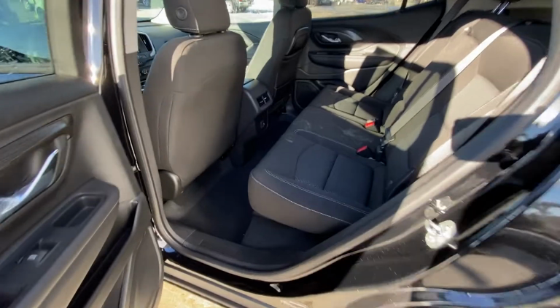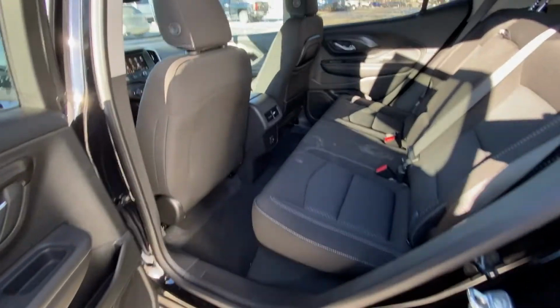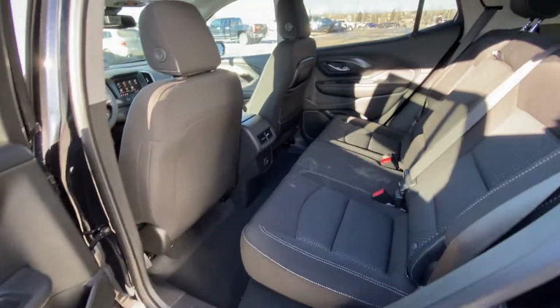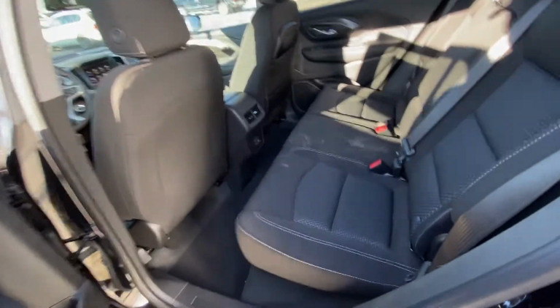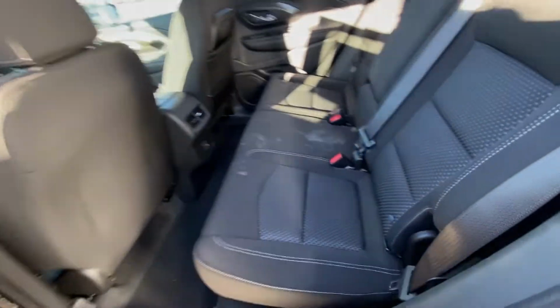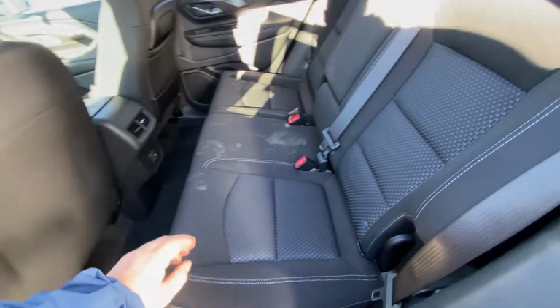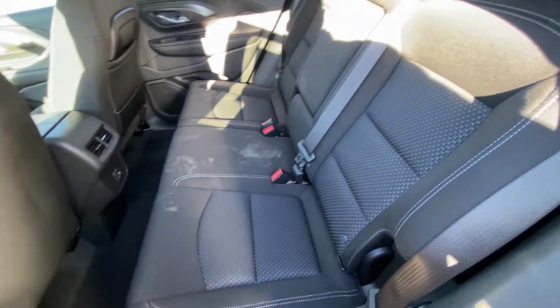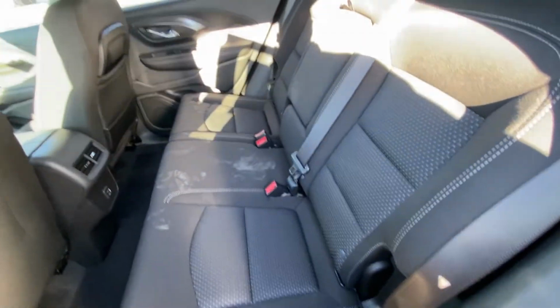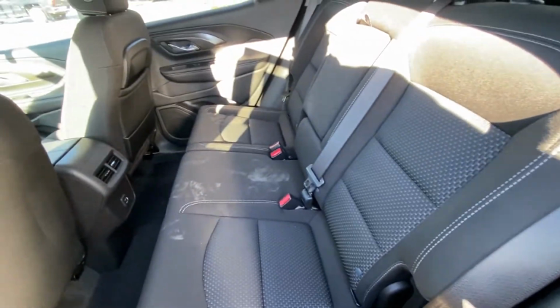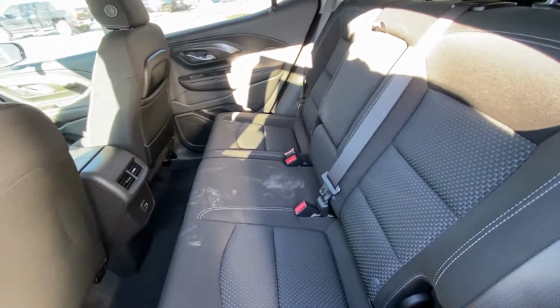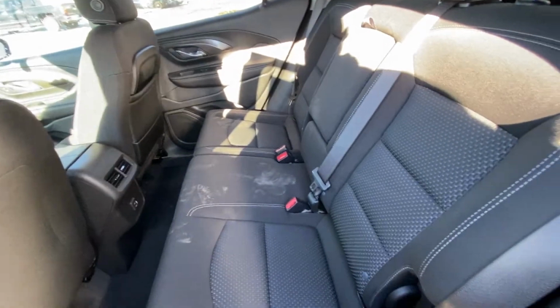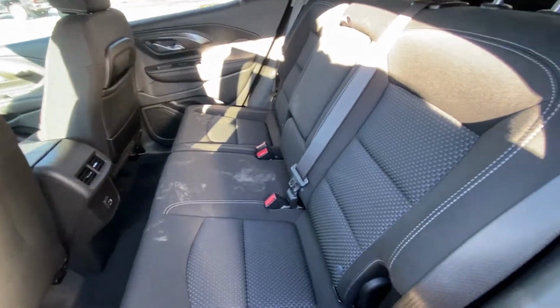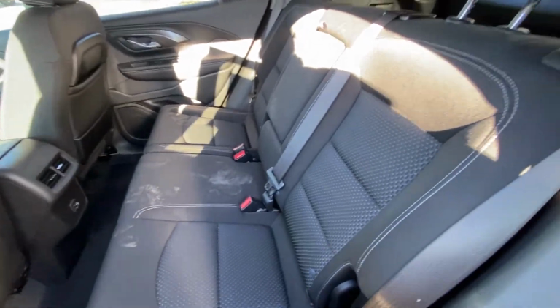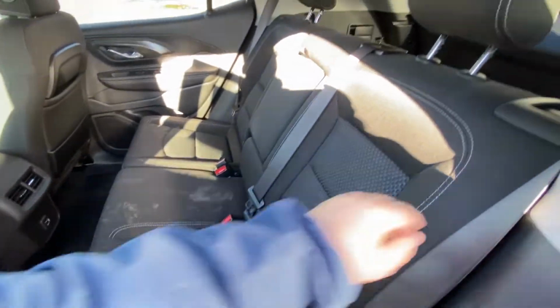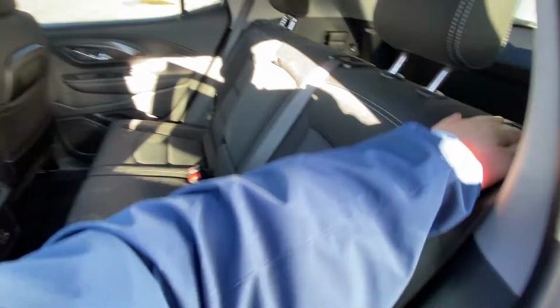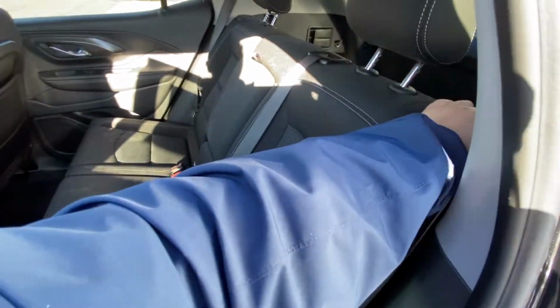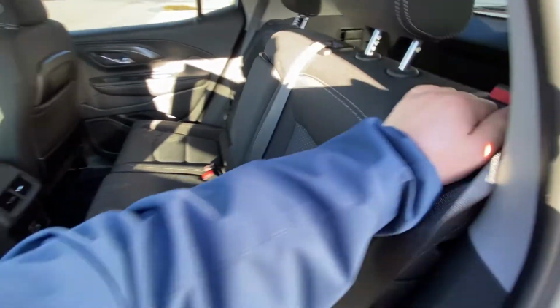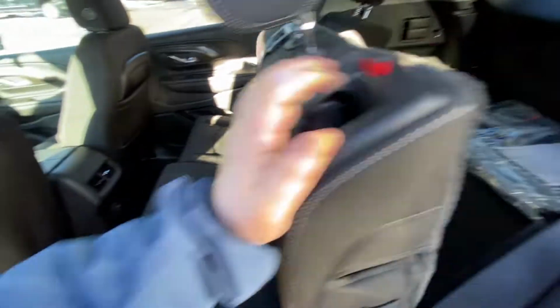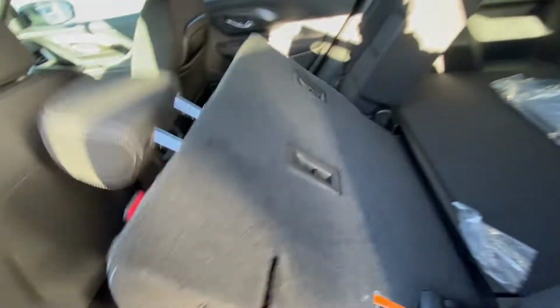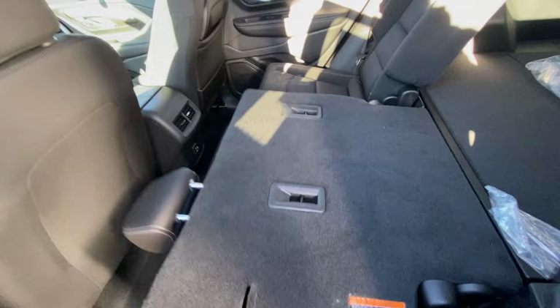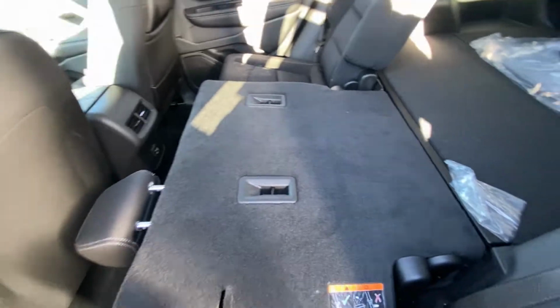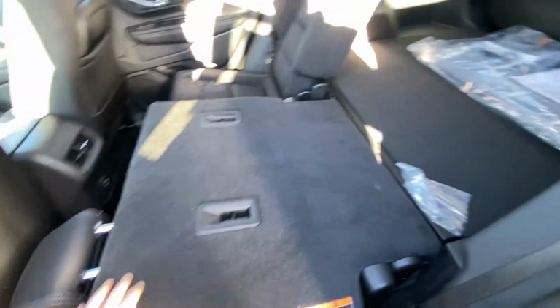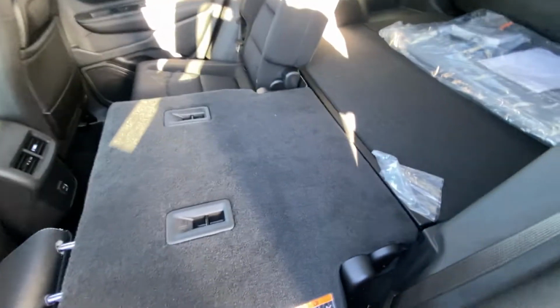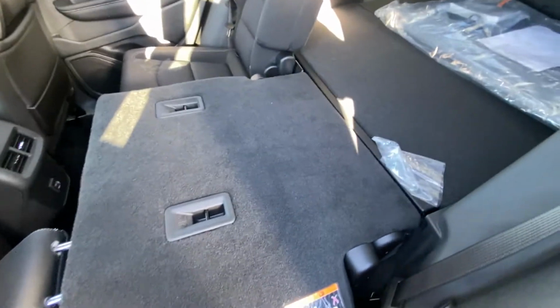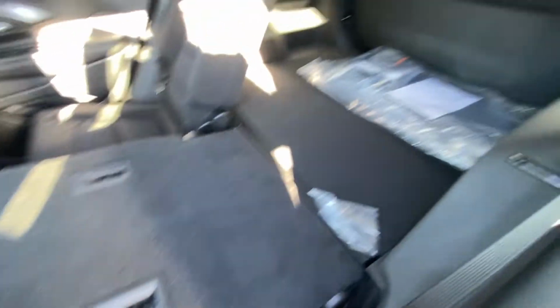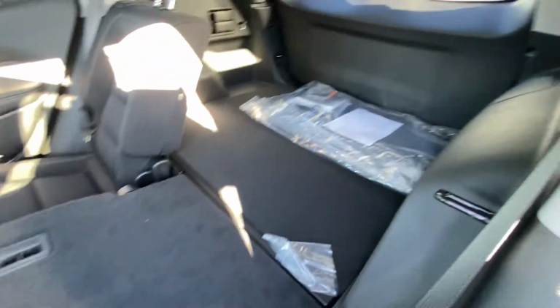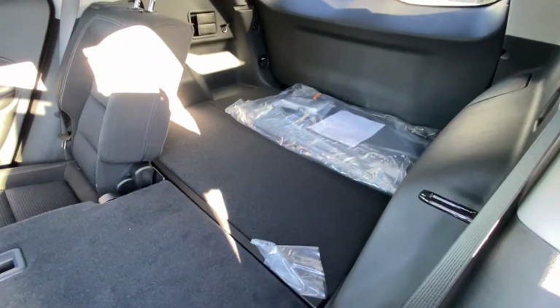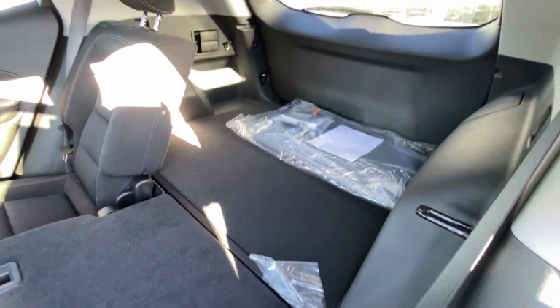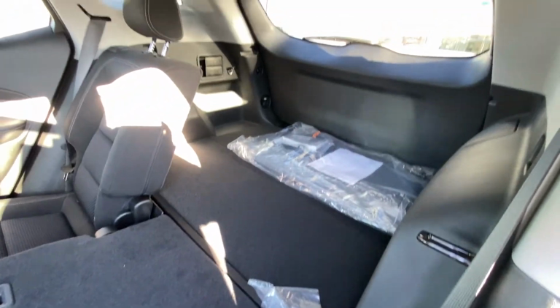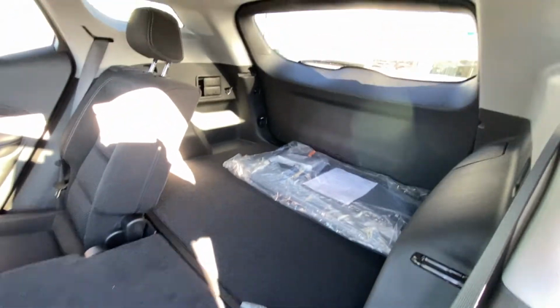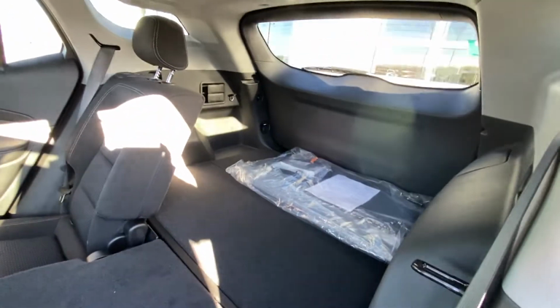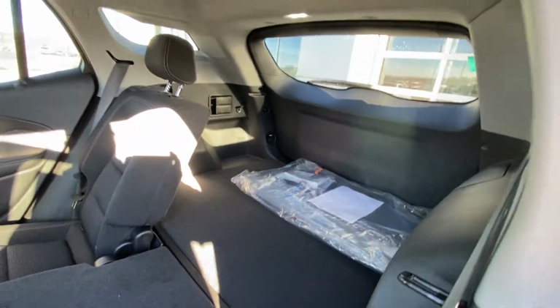Jumping into the interior, the second row features cloth seating in a 60-40 split, and both end seats are car seat ready. You have a quick fold-down option that folds nice and flat, giving you access to the large trunk of the Terrain.